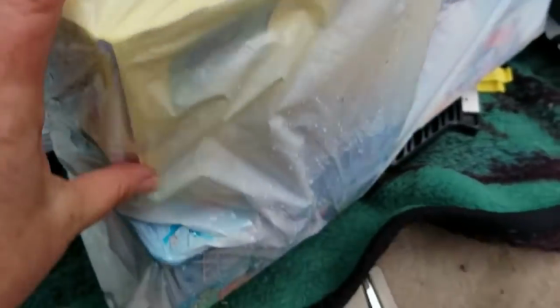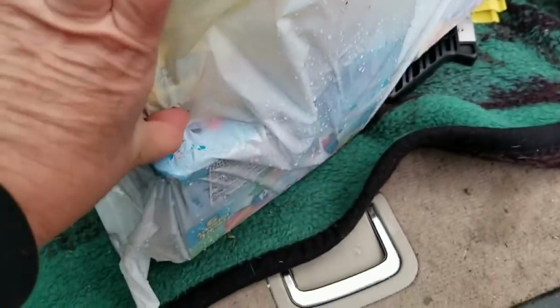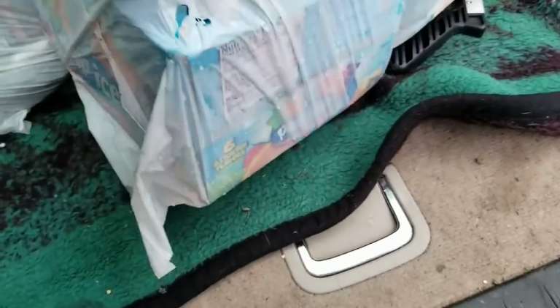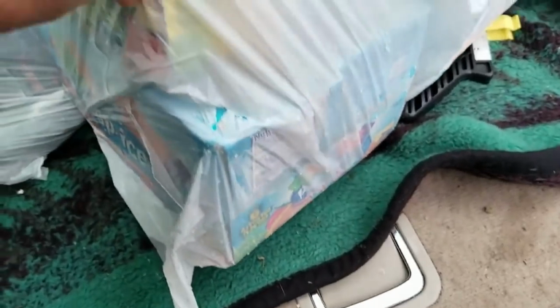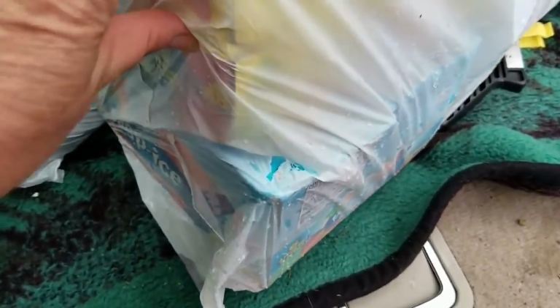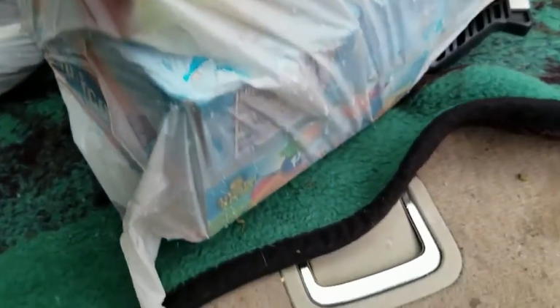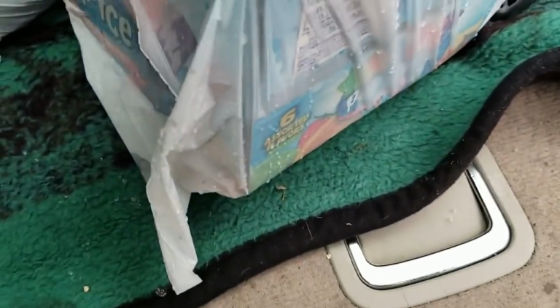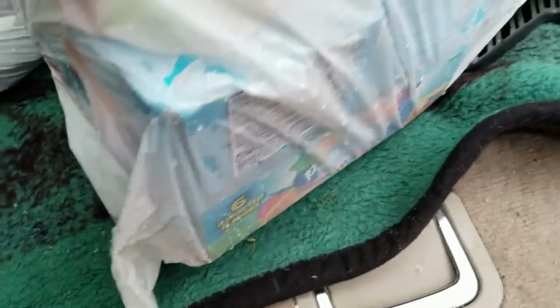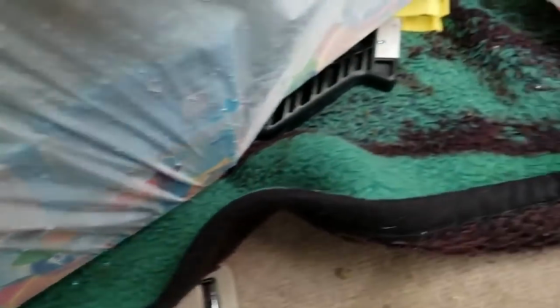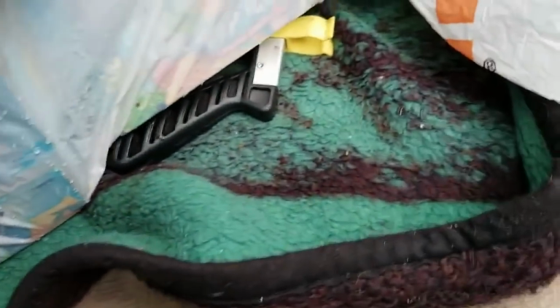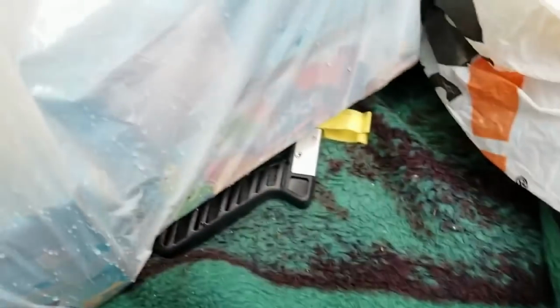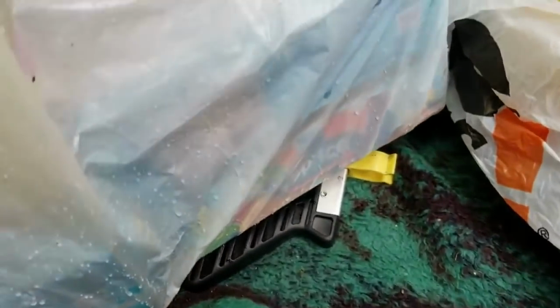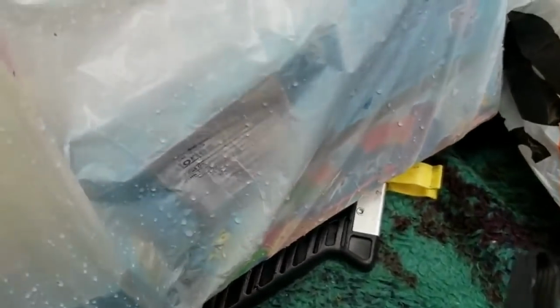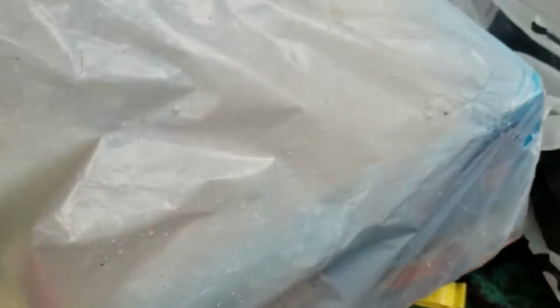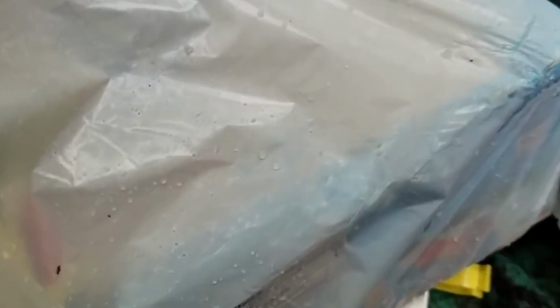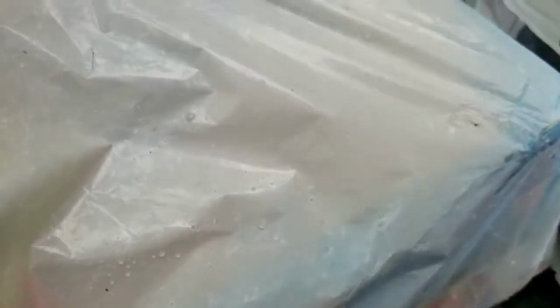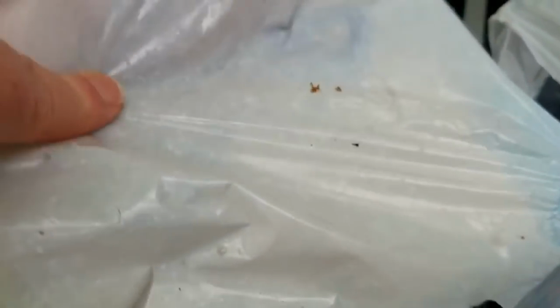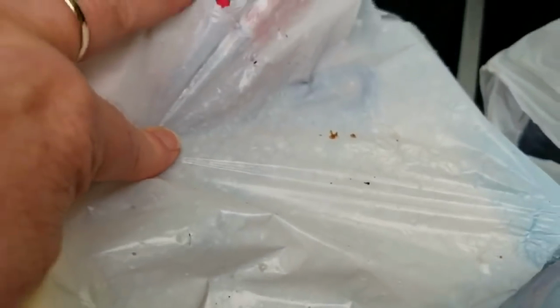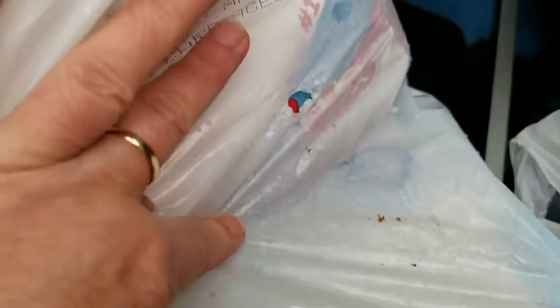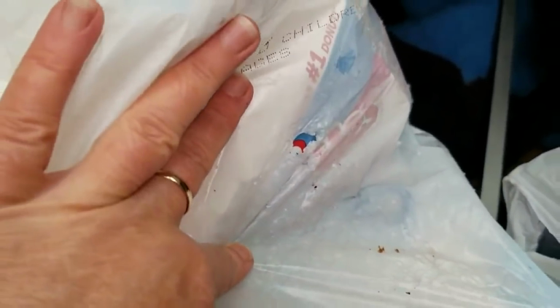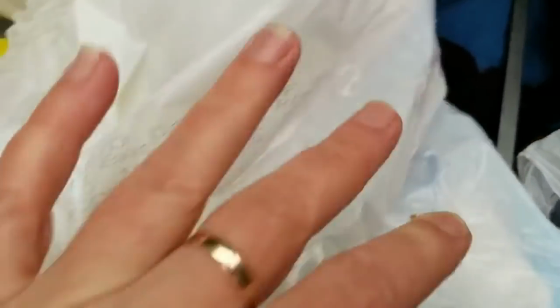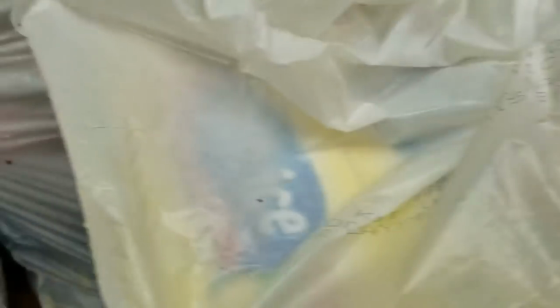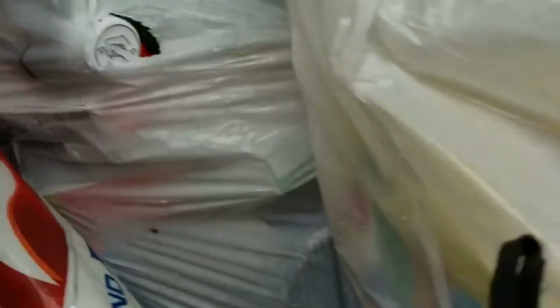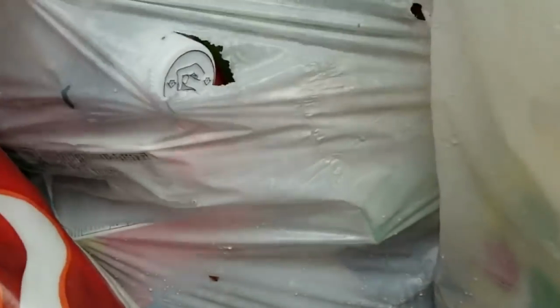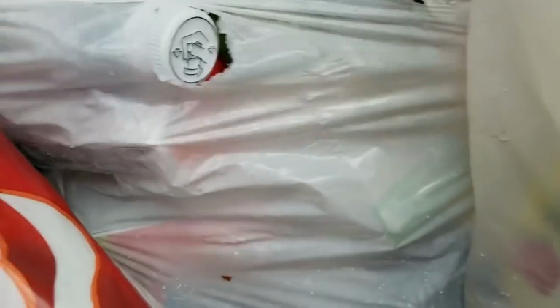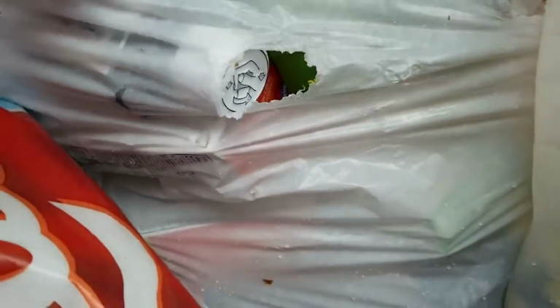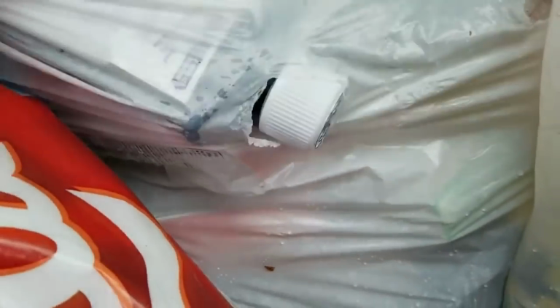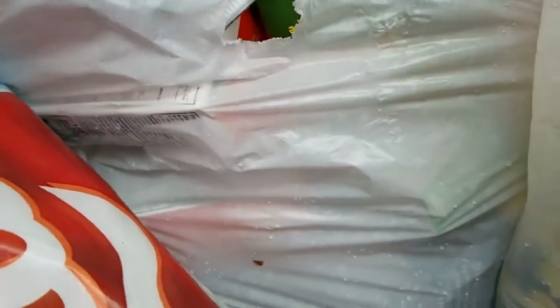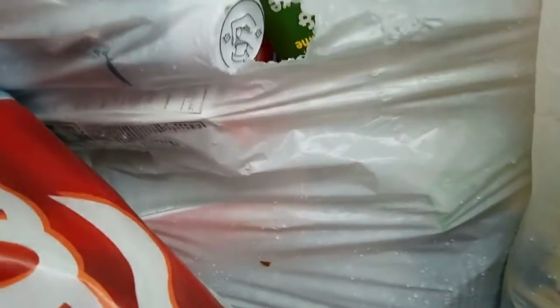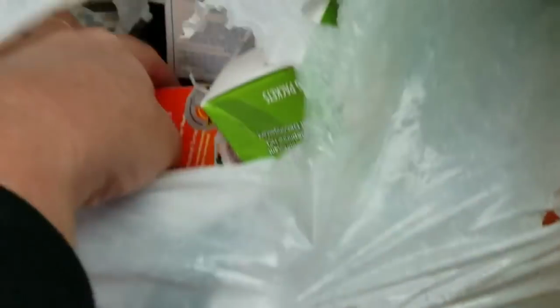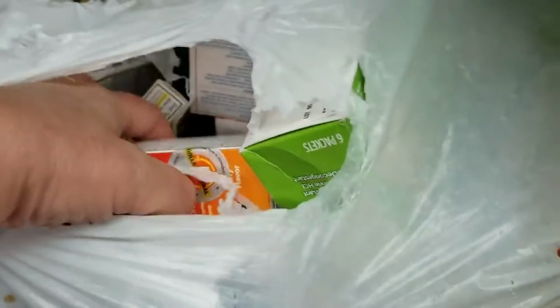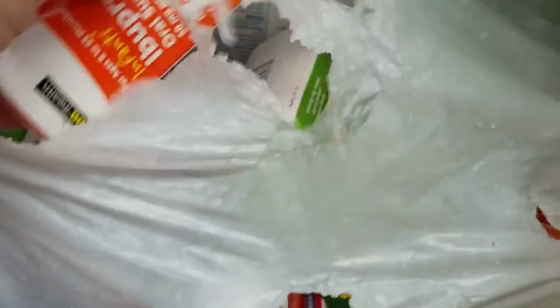You can see these bags are full, and there's Popeyes. It's like some kind of donuts or something right there. This is all medicines and such.